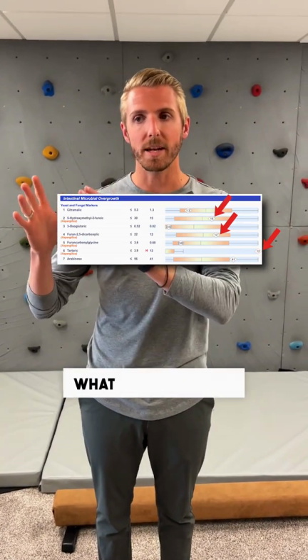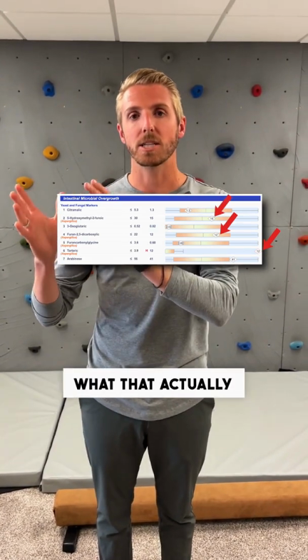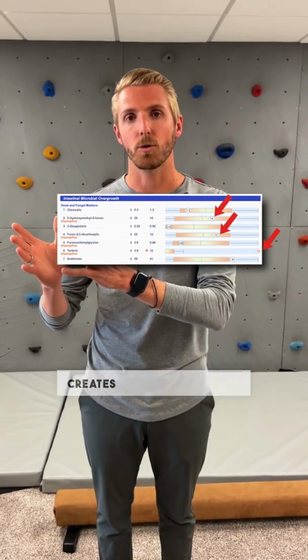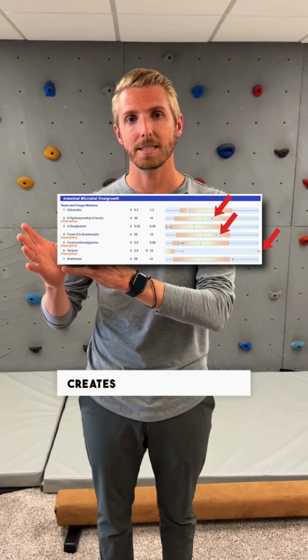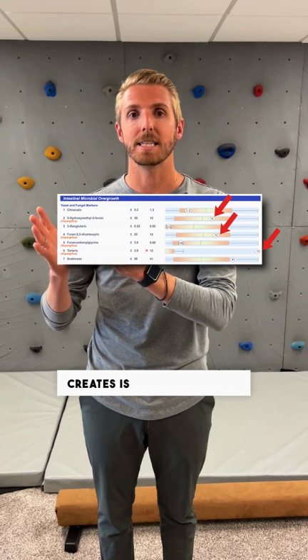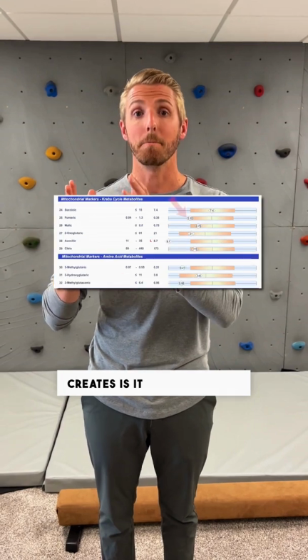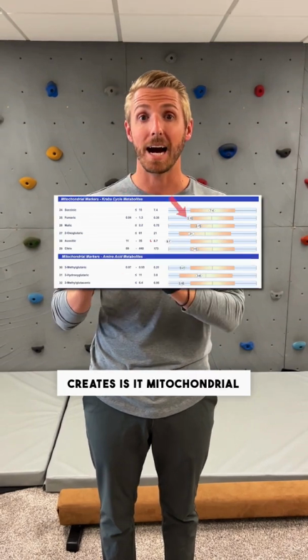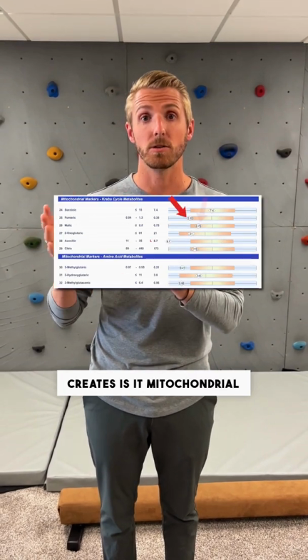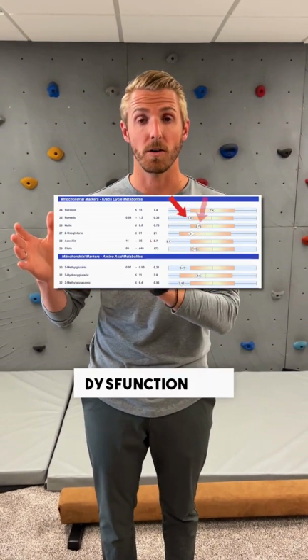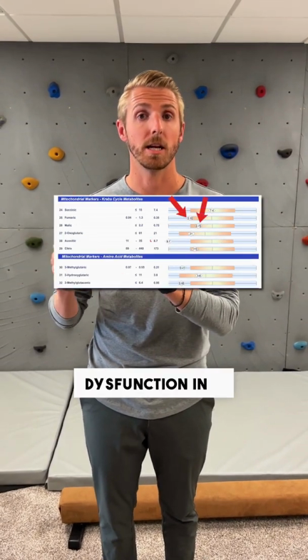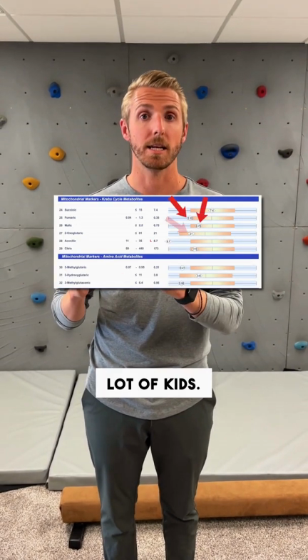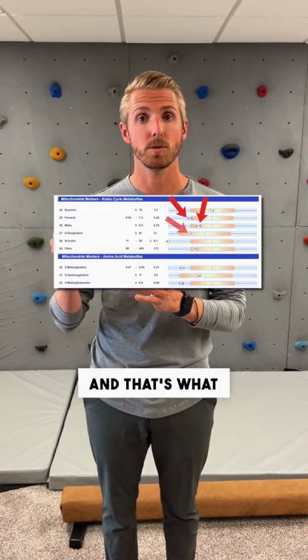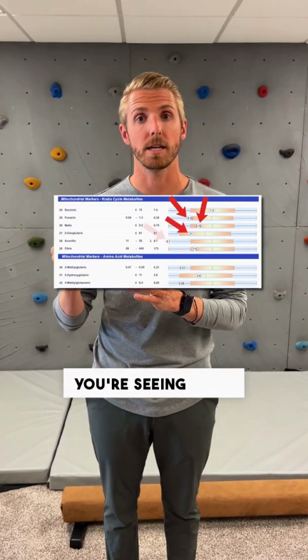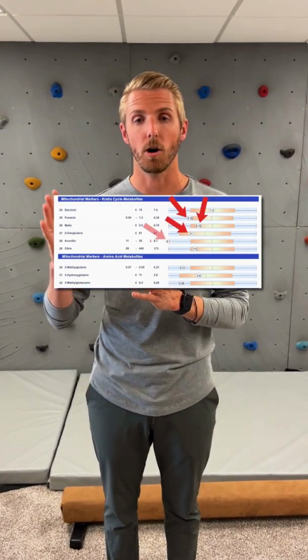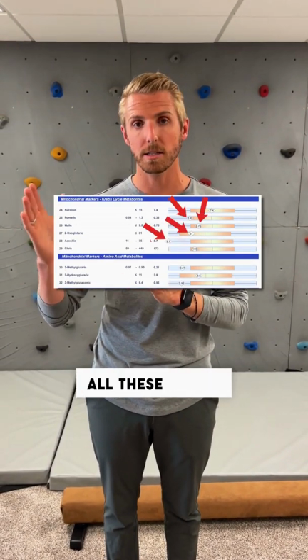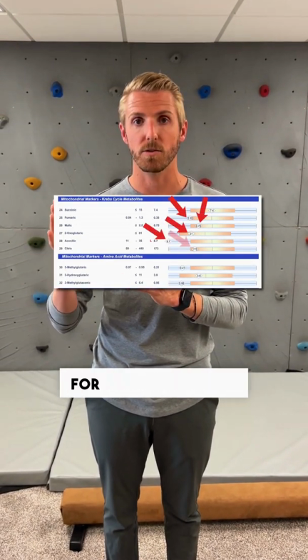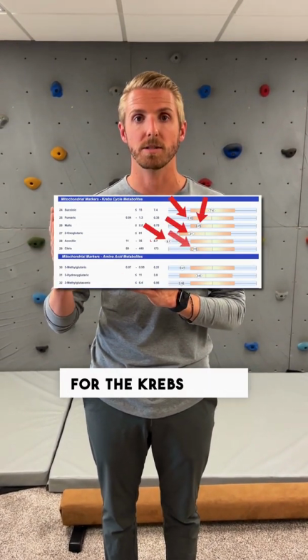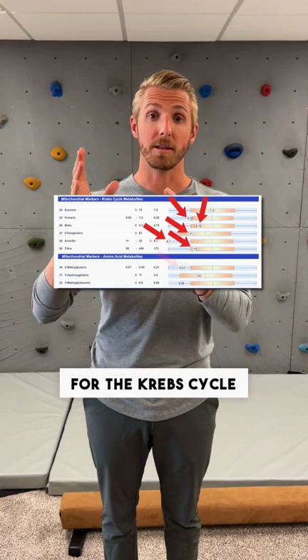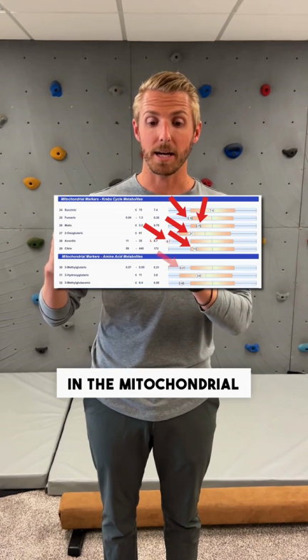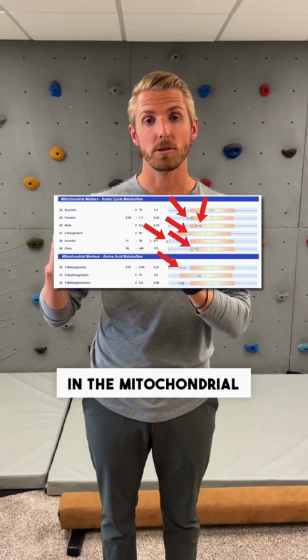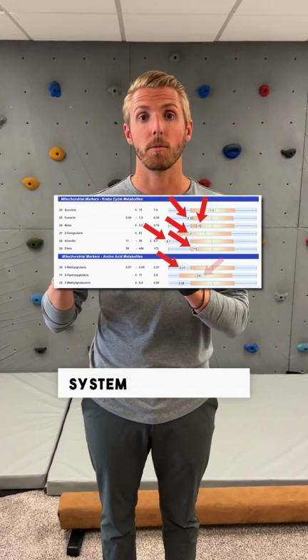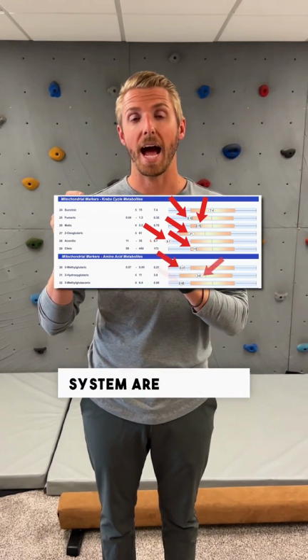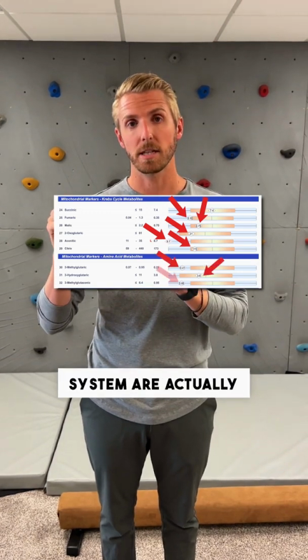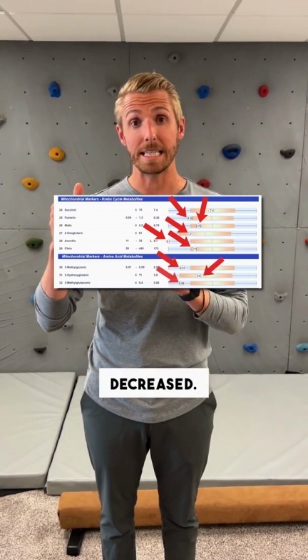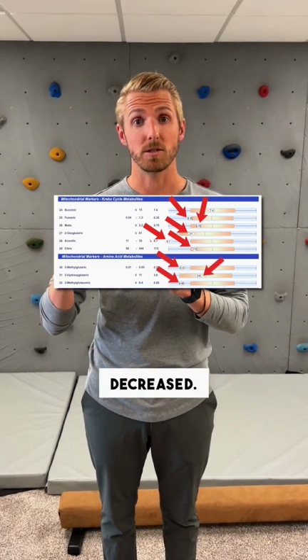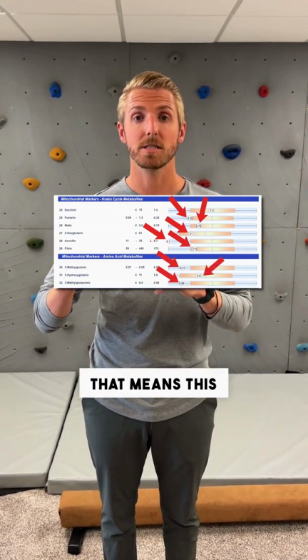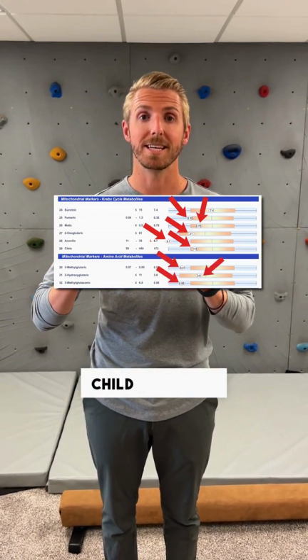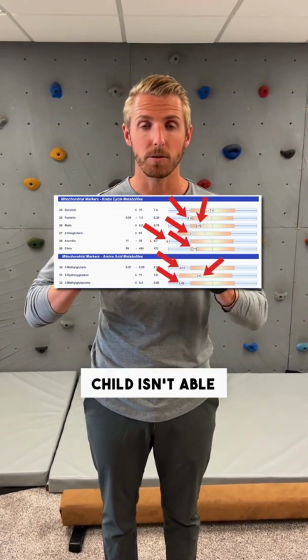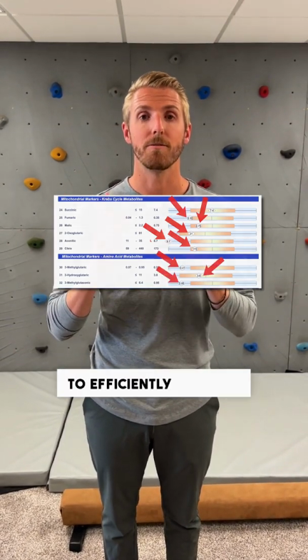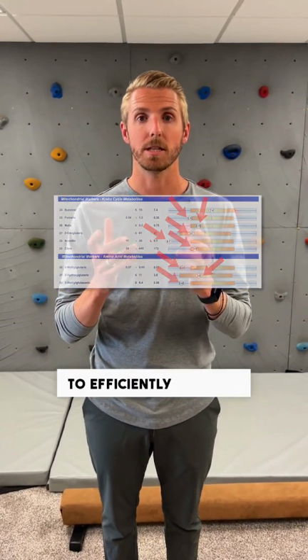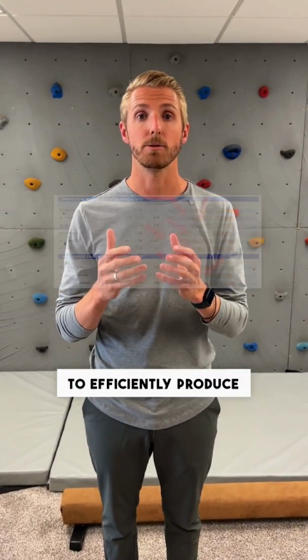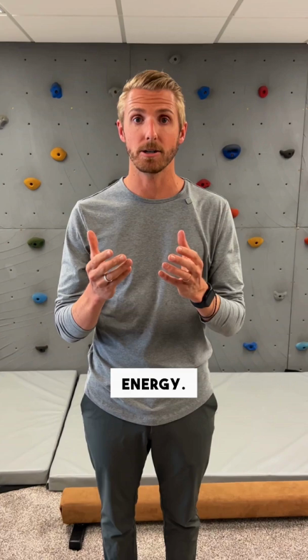What that actually creates is a mitochondrial dysfunction in a lot of kids, and that's what you're seeing here. All these levels for the Krebs cycle and the mitochondrial system are actually decreased. That means this child isn't able to efficiently produce energy.